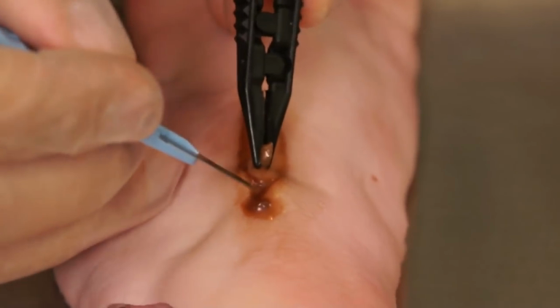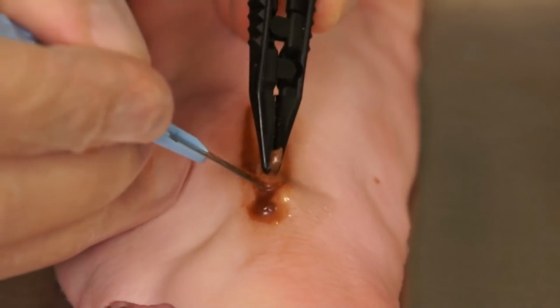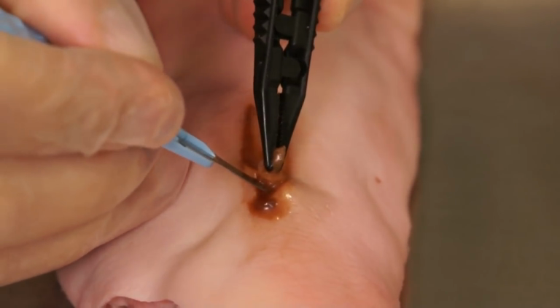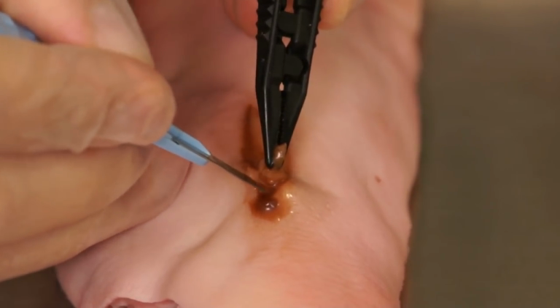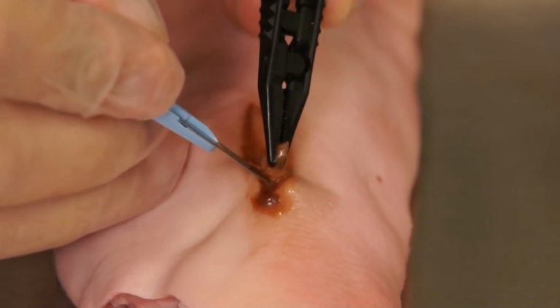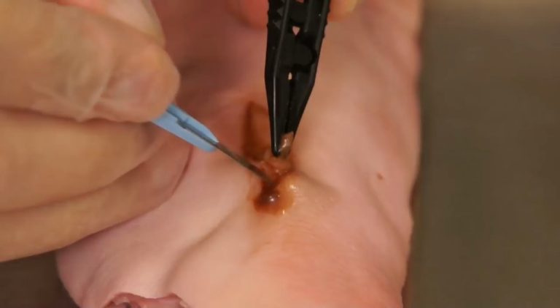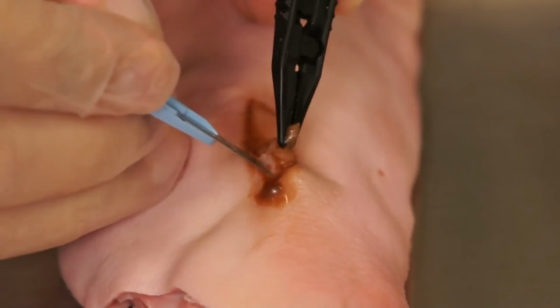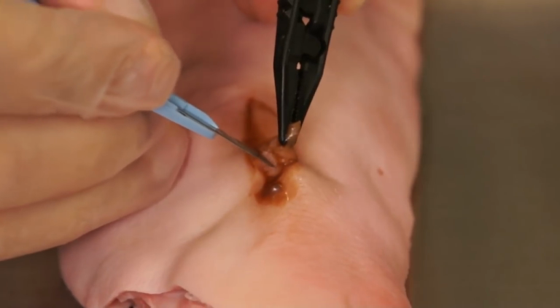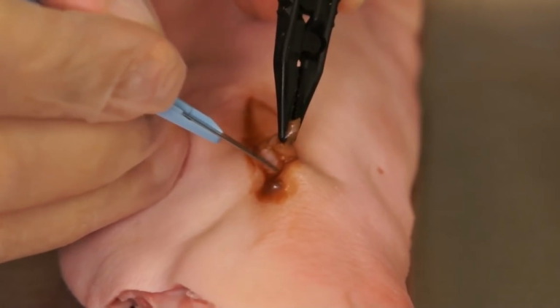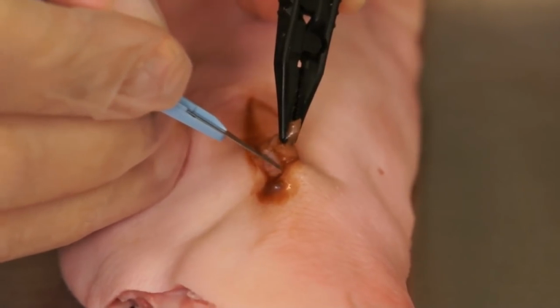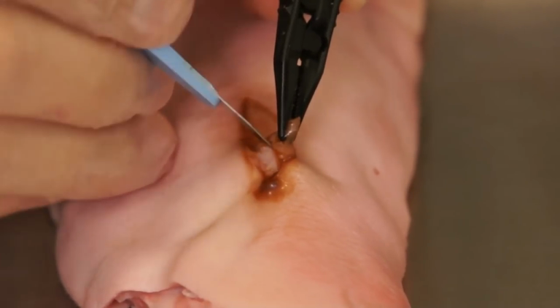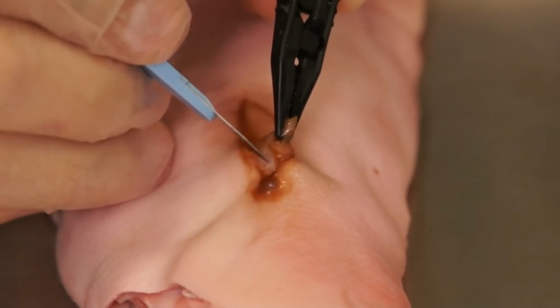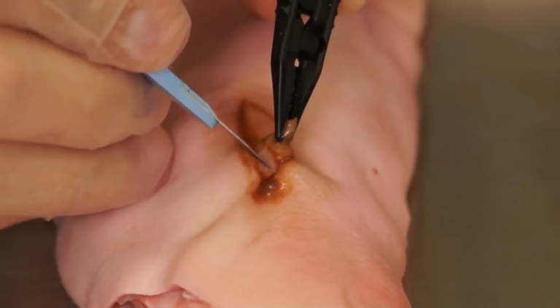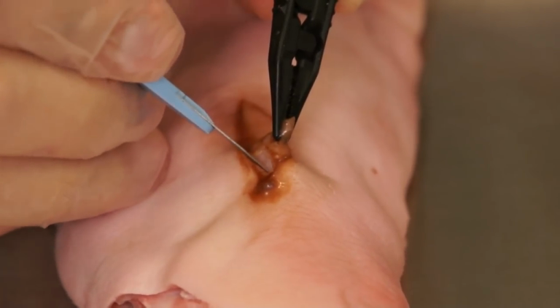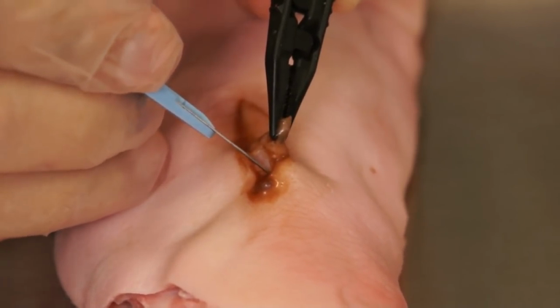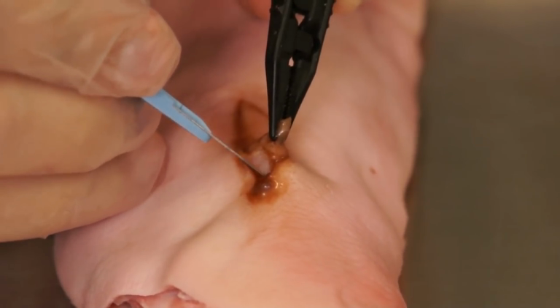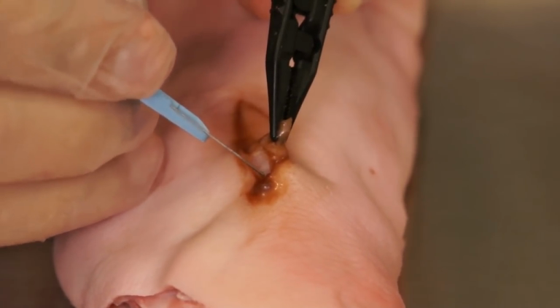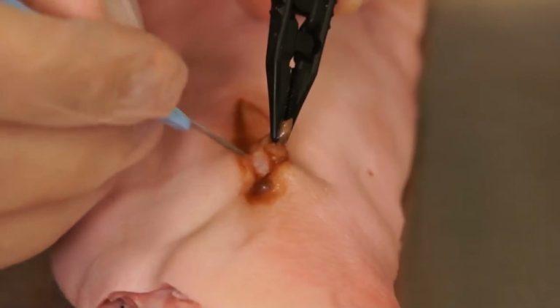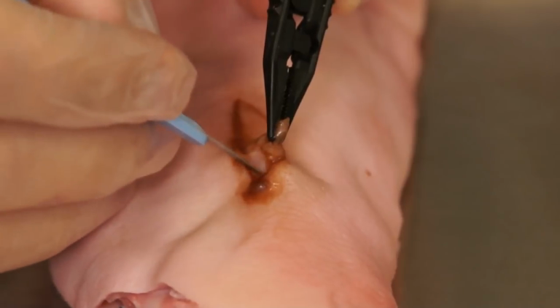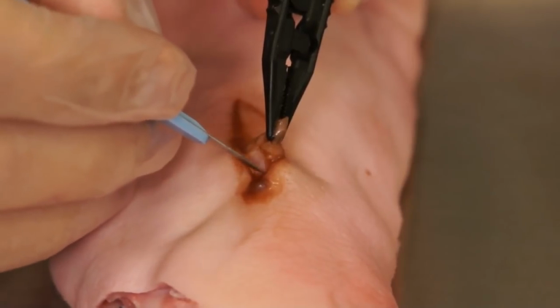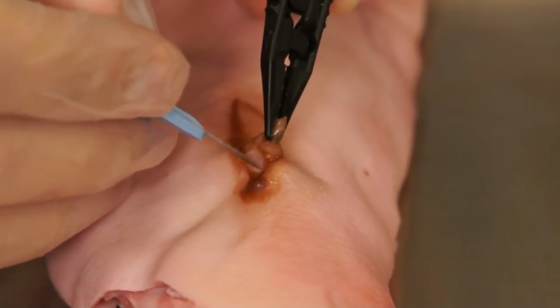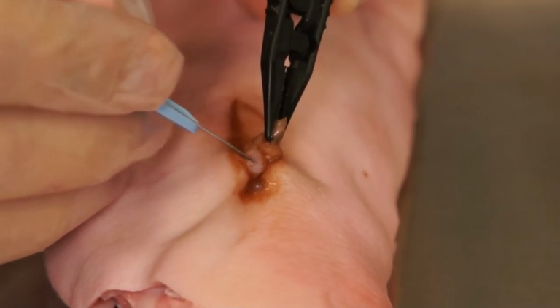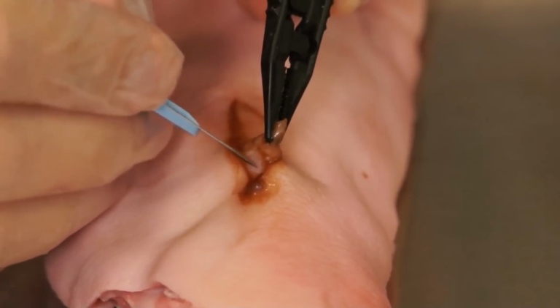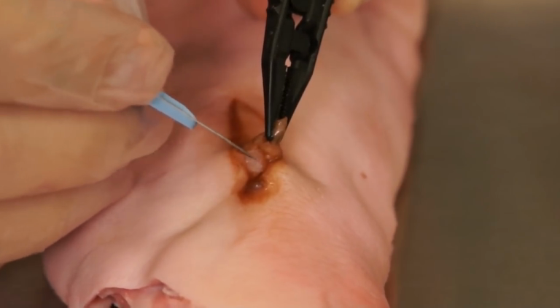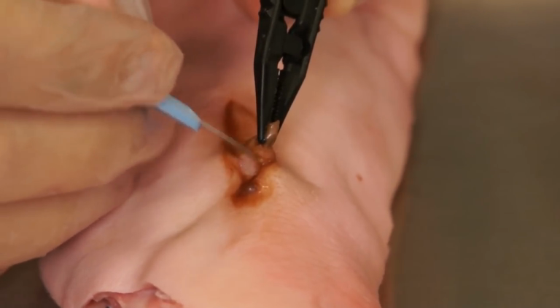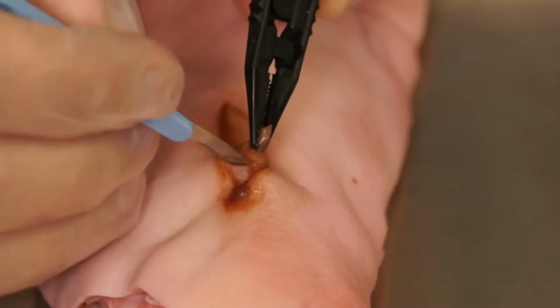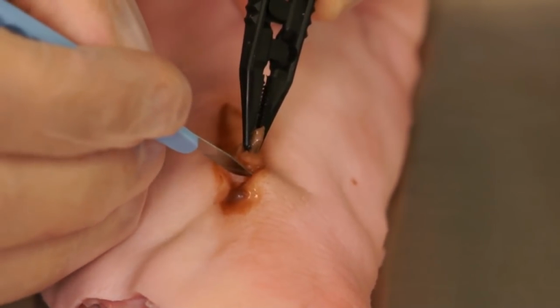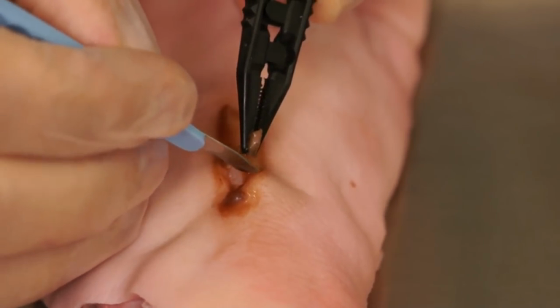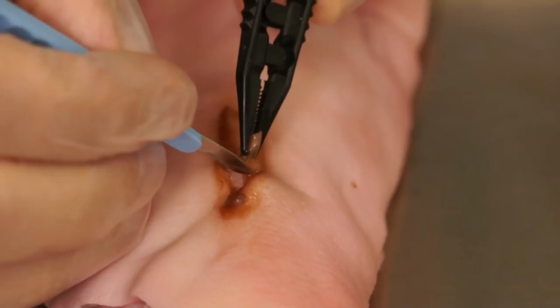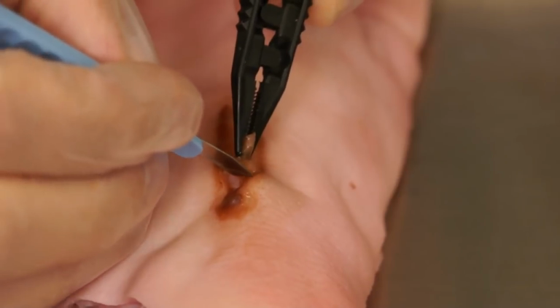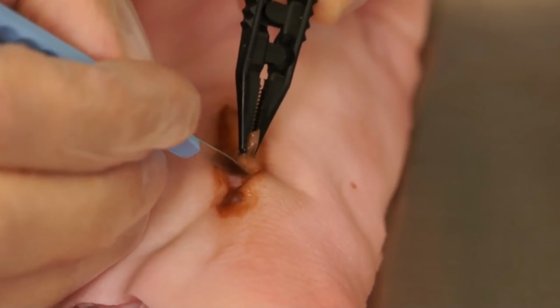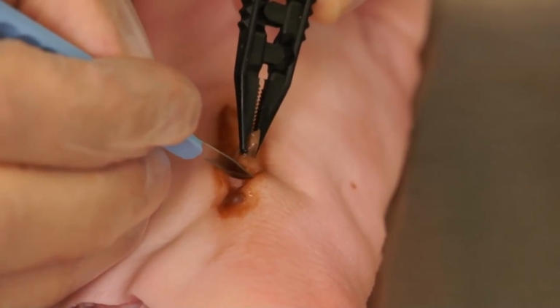This is where debridement should begin. A small incision at this interface is made to create a leading edge. This is then elevated using the forceps or the dermal curette.